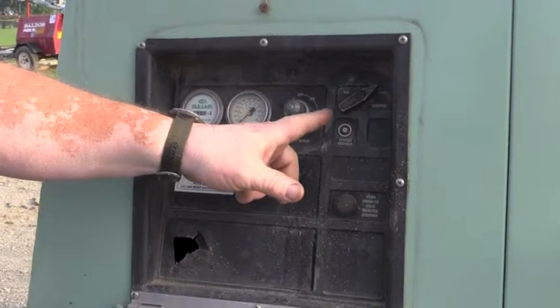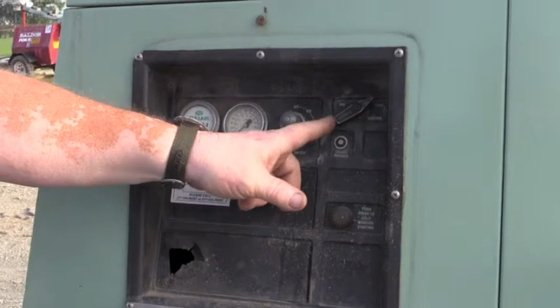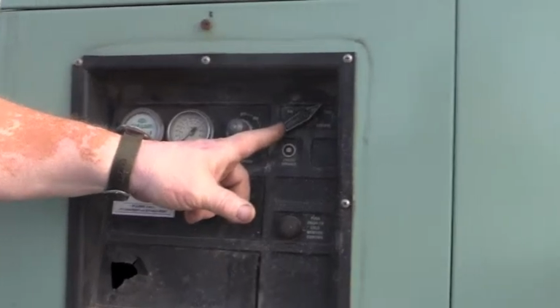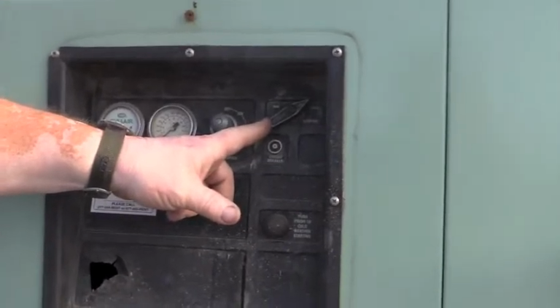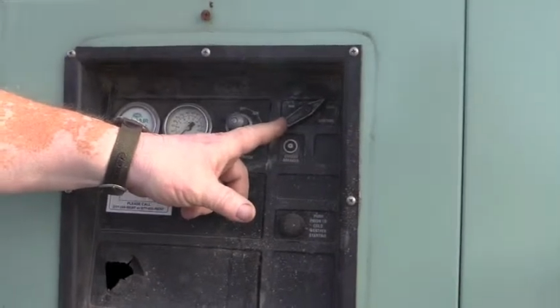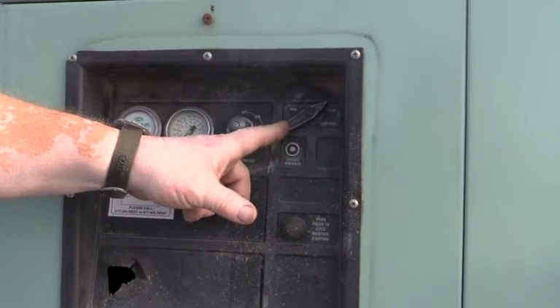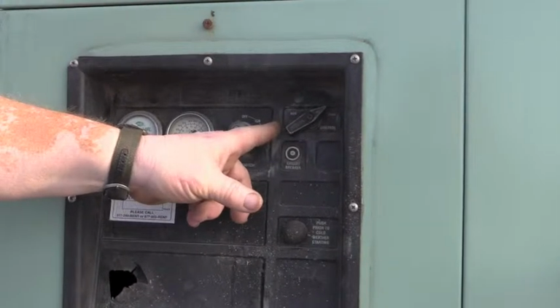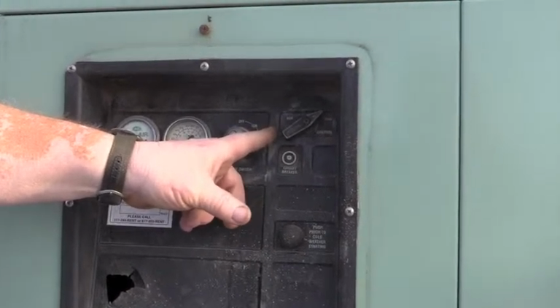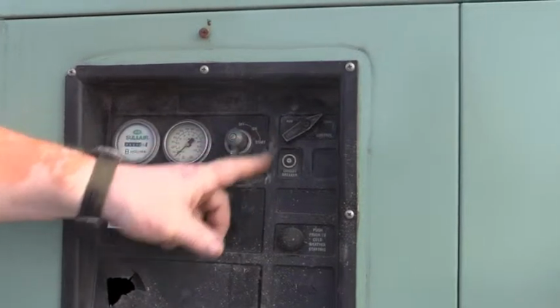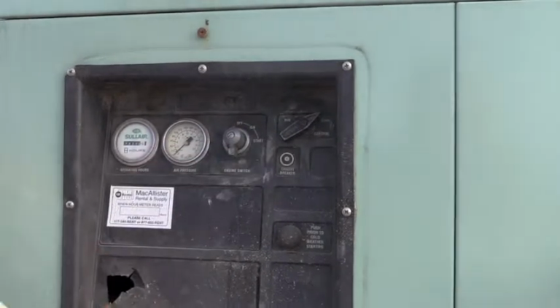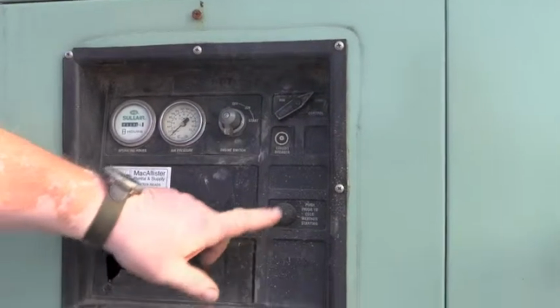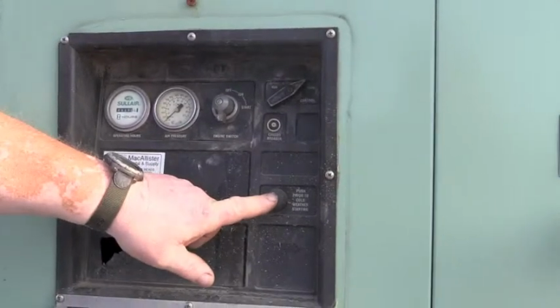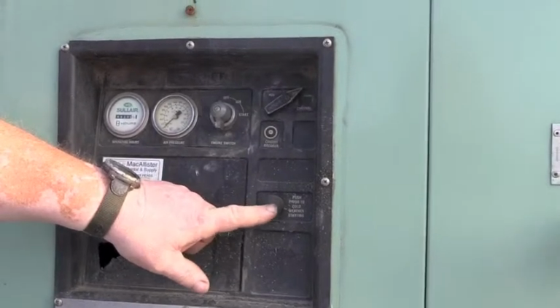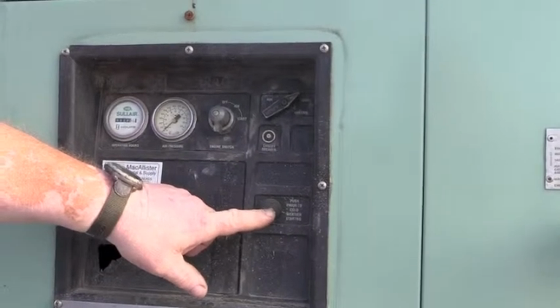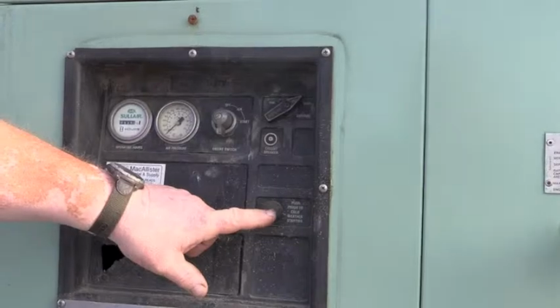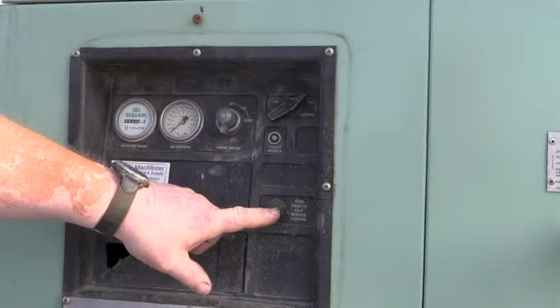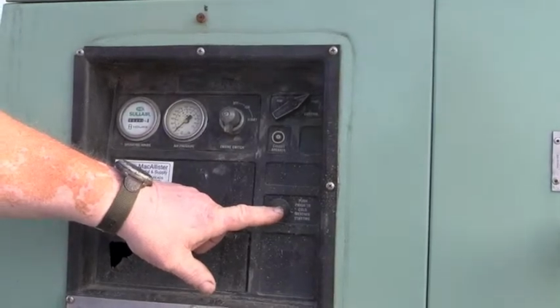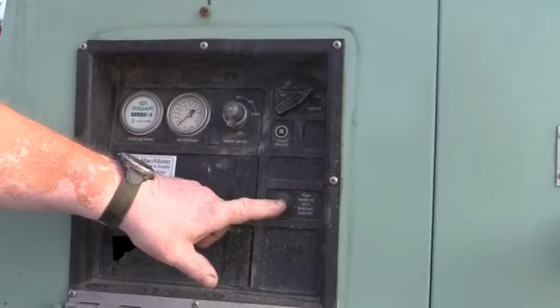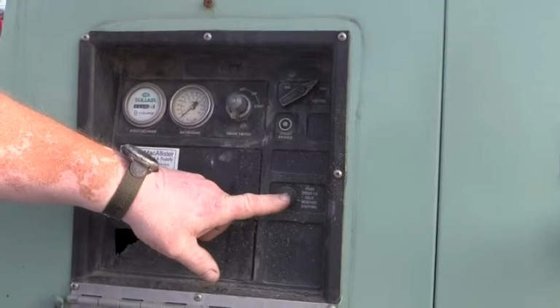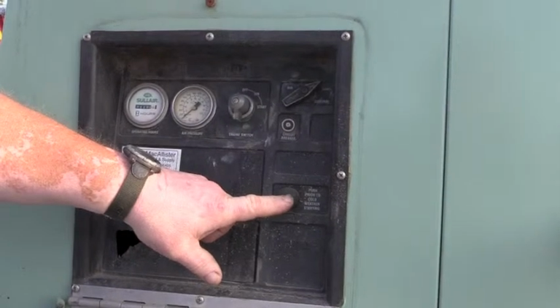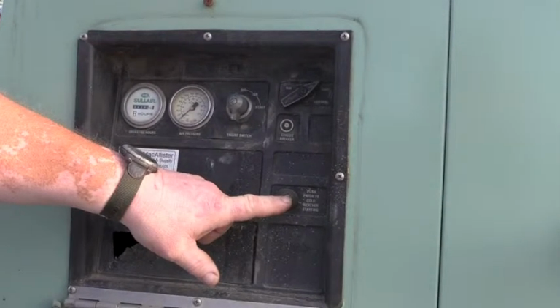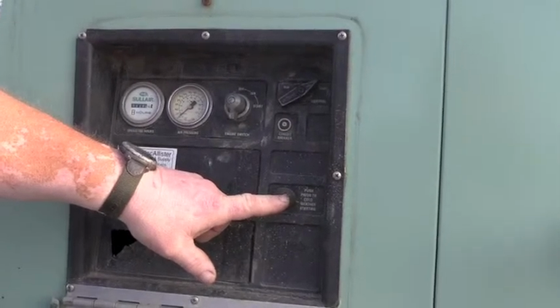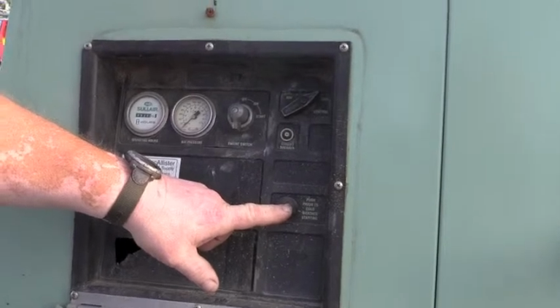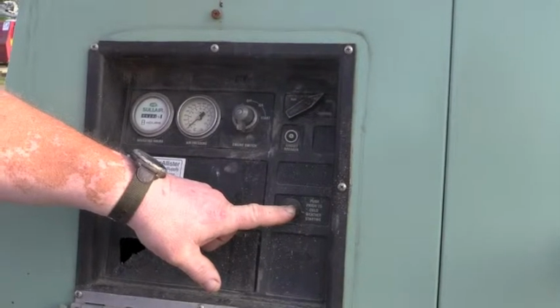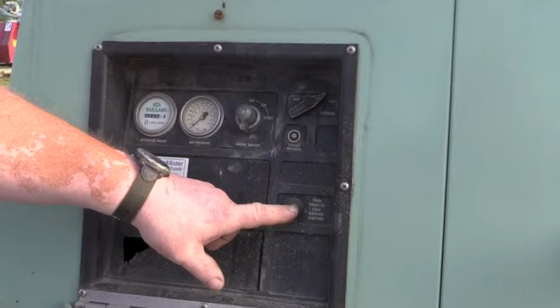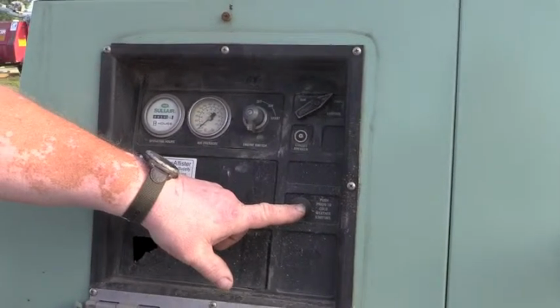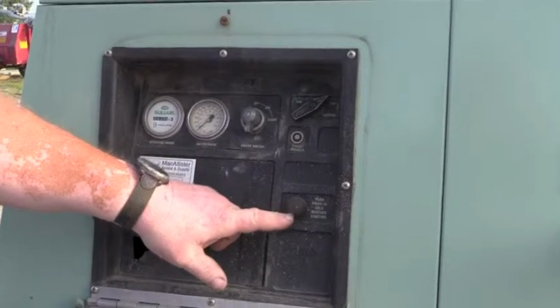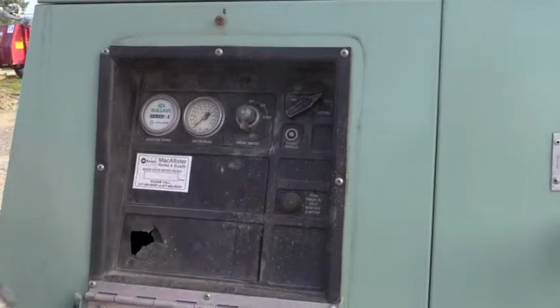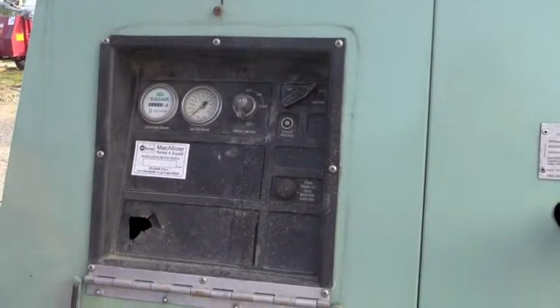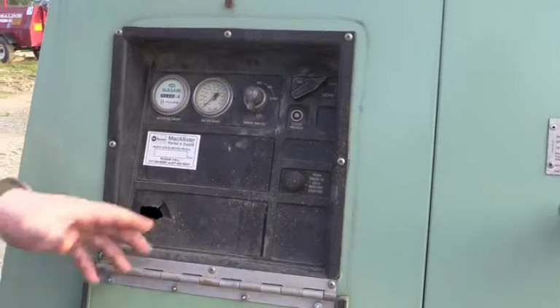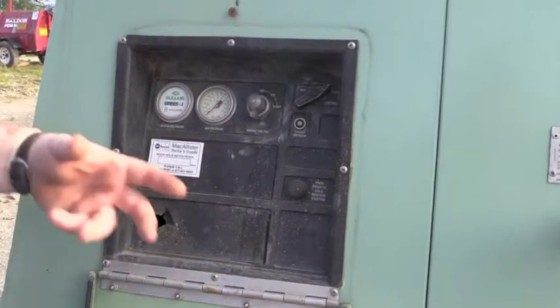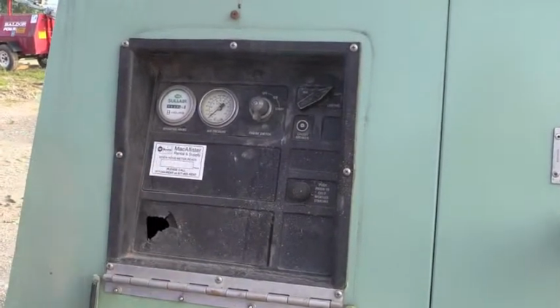This is for start and run. It also has a glow plug indicator on here that you'll want to push during cold weather times to get it to start.